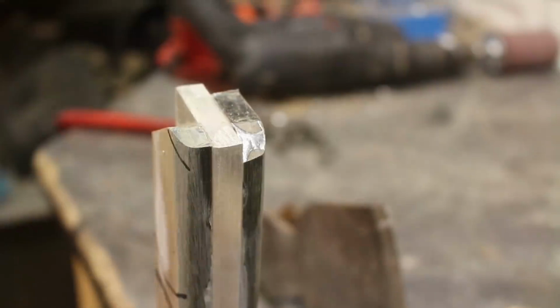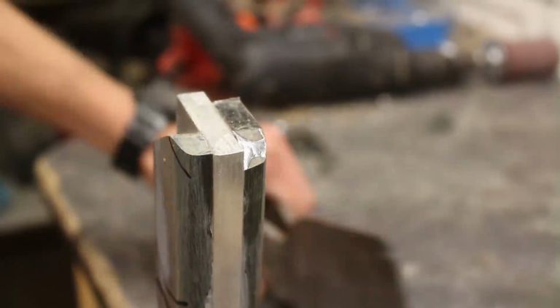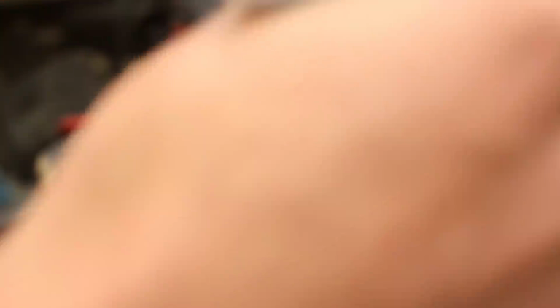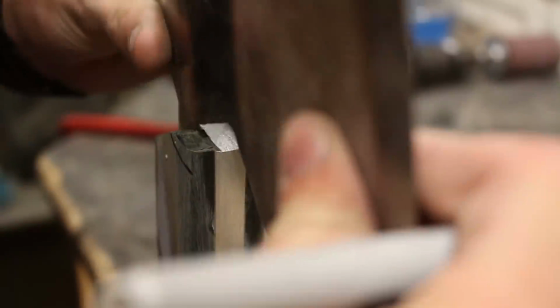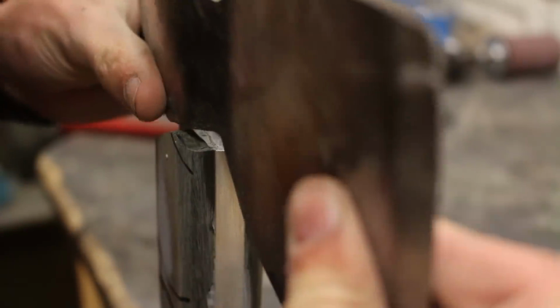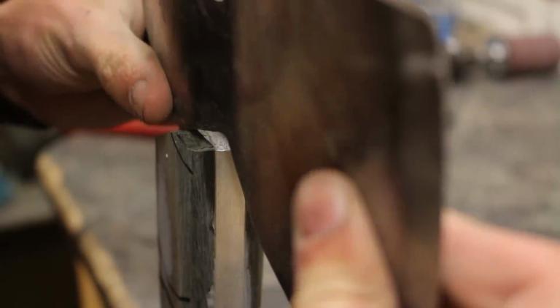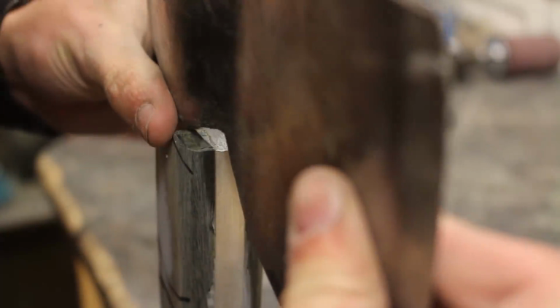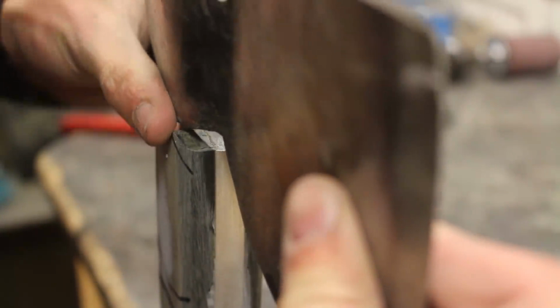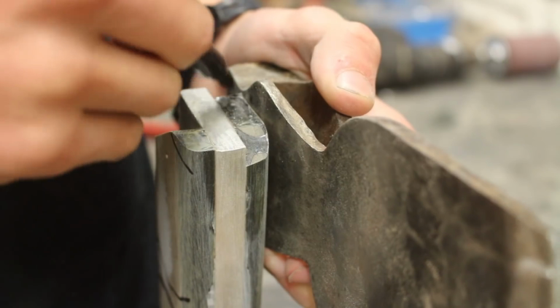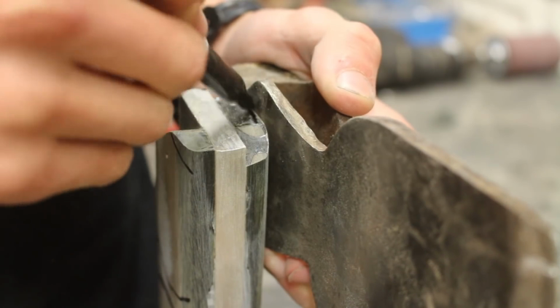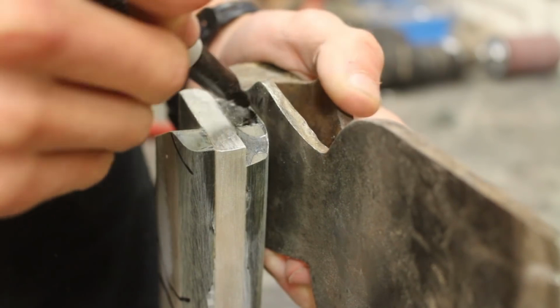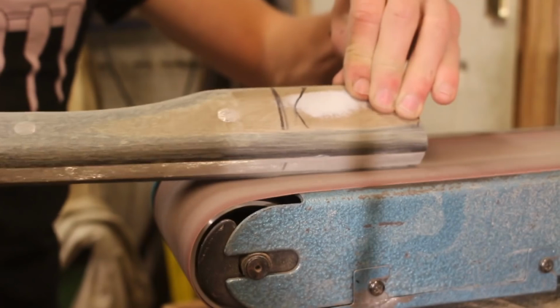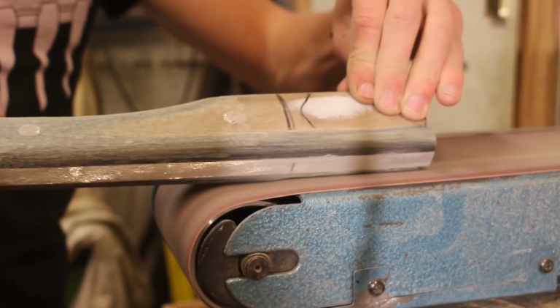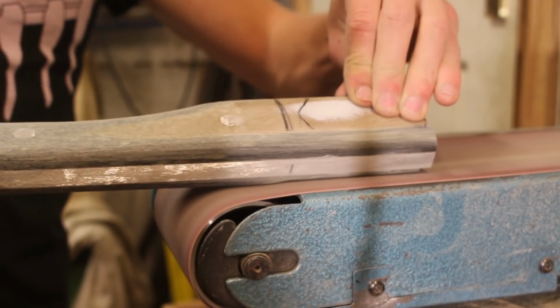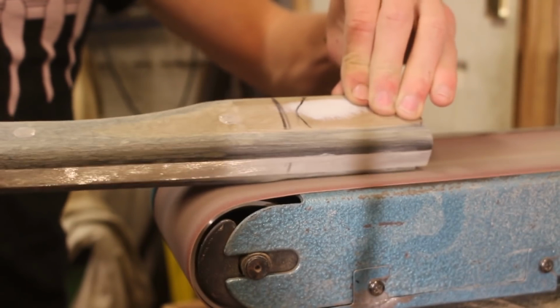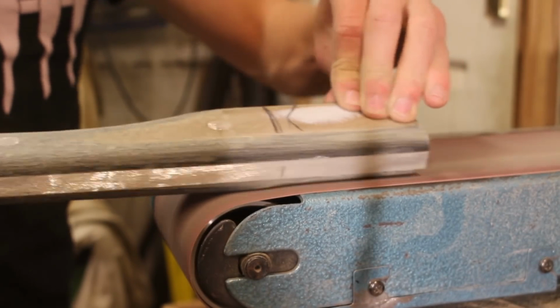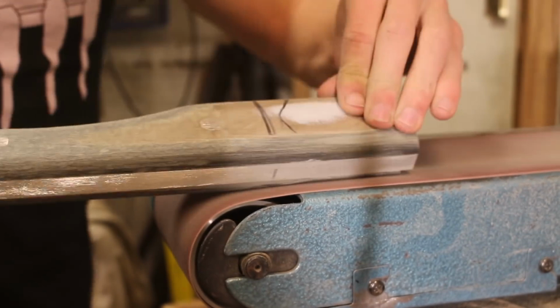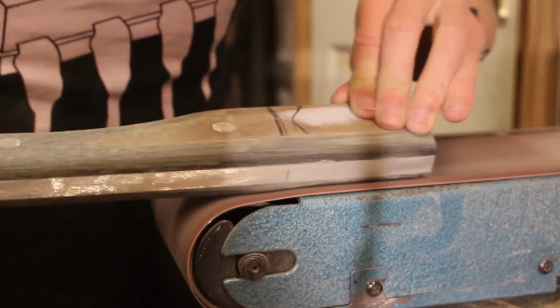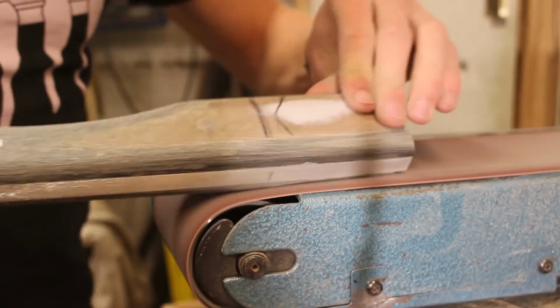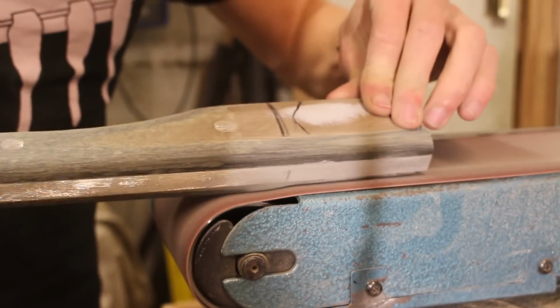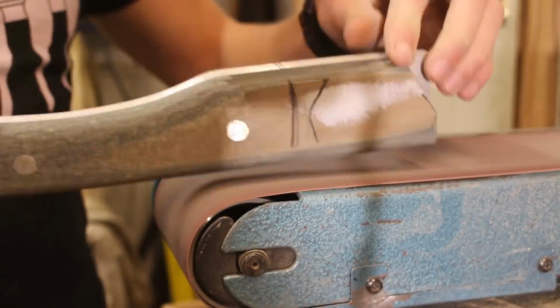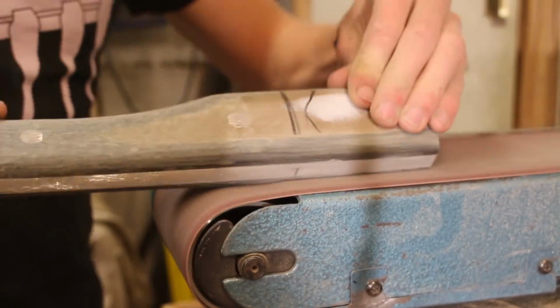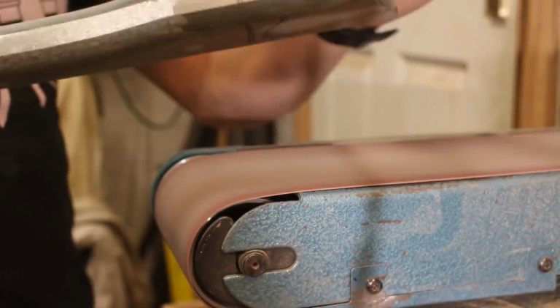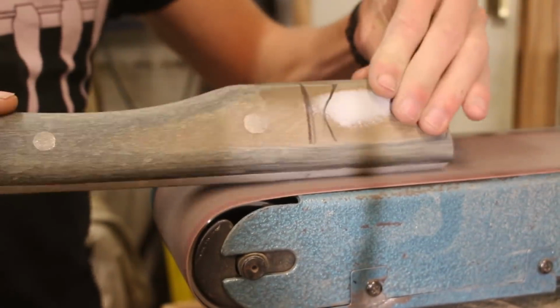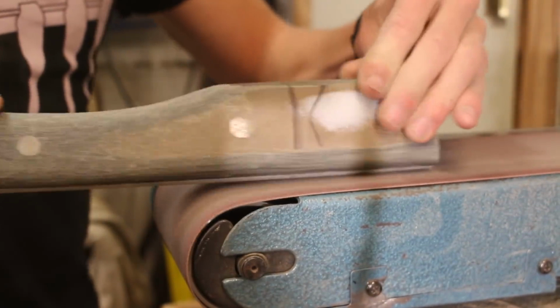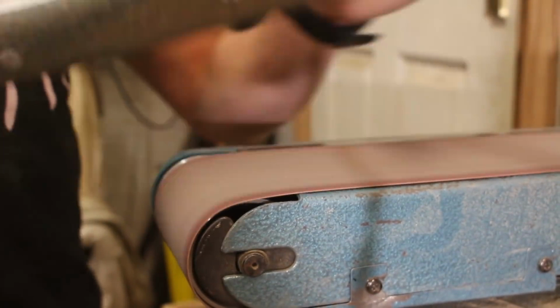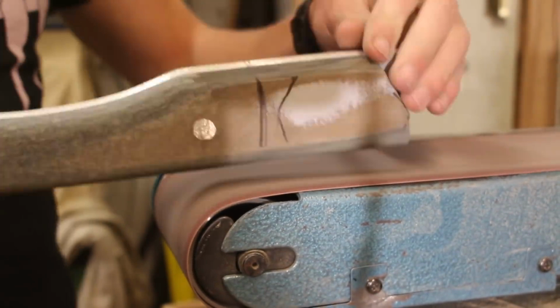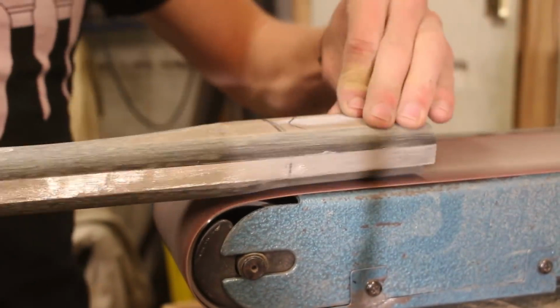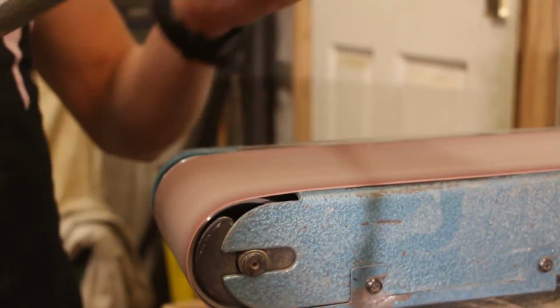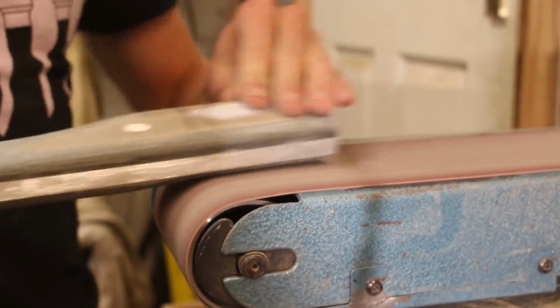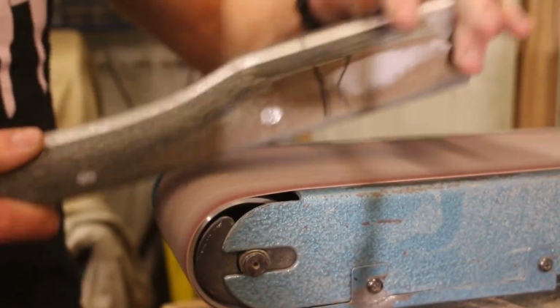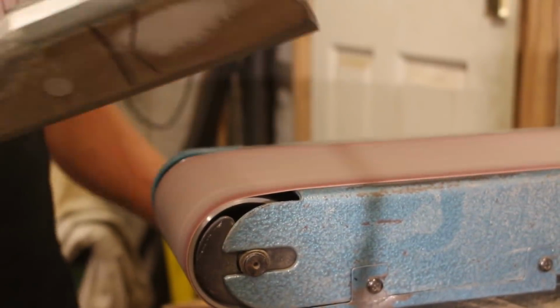Then it came time to shape the part of the axe handle that's going to slot into the axe head. Originally this was way too thick so I had to remove a lot of material using my belt sander, but I also had to be very careful not to make it too thin because that would completely ruin the interface between the handle and the head.